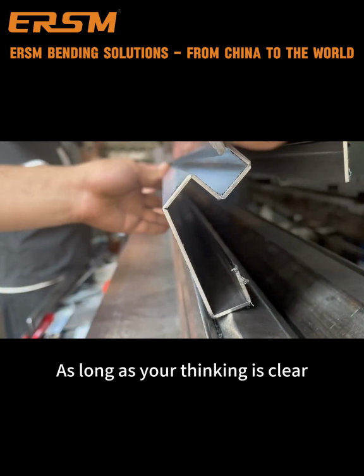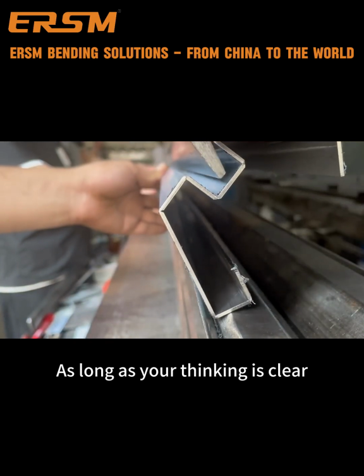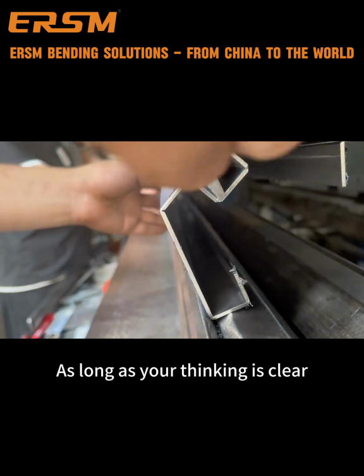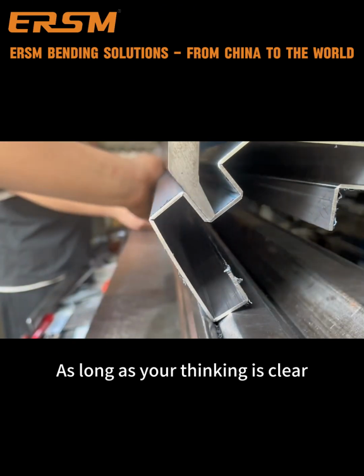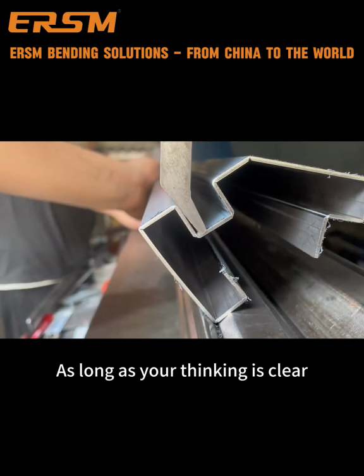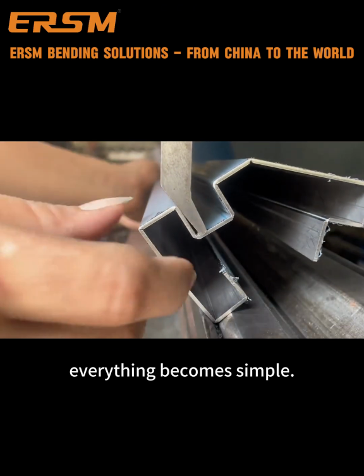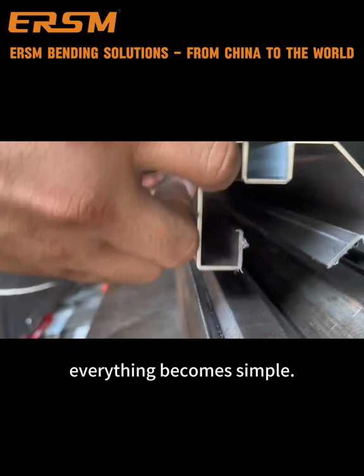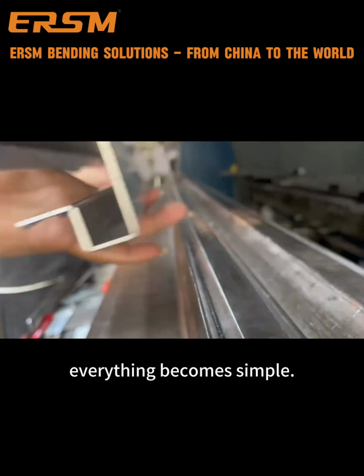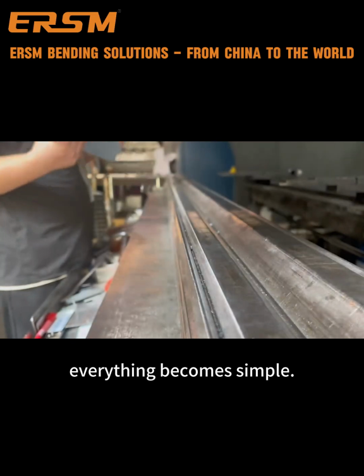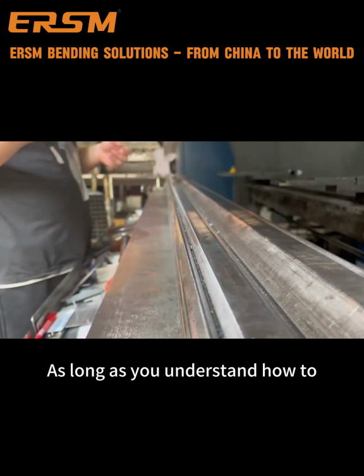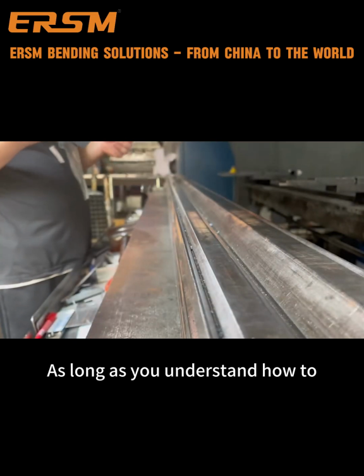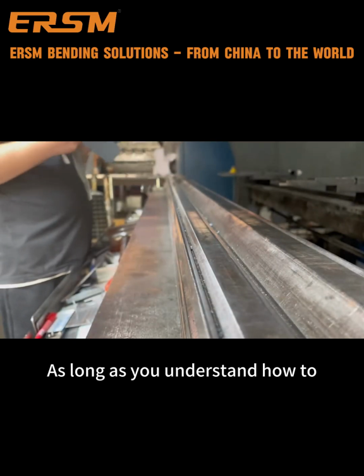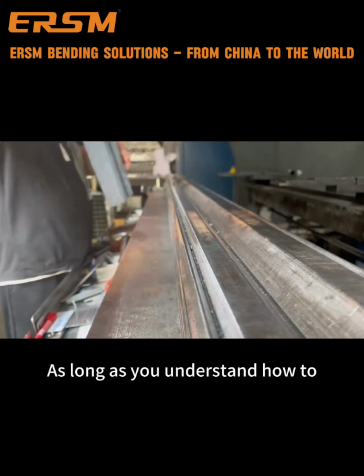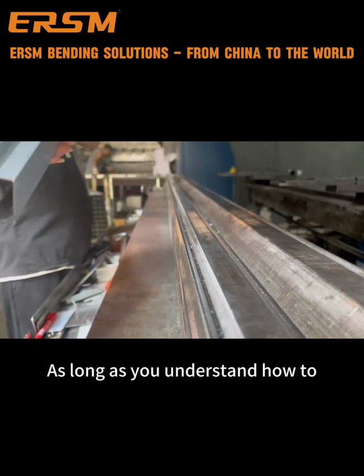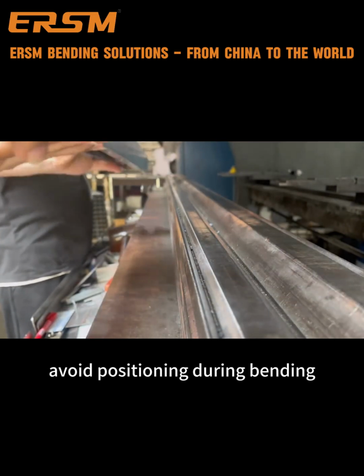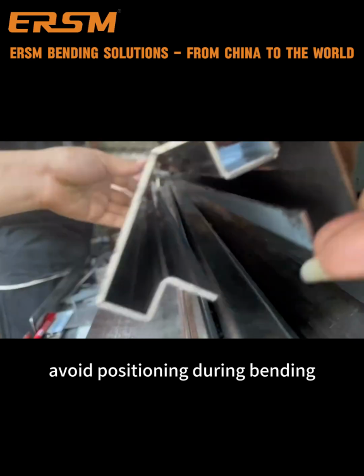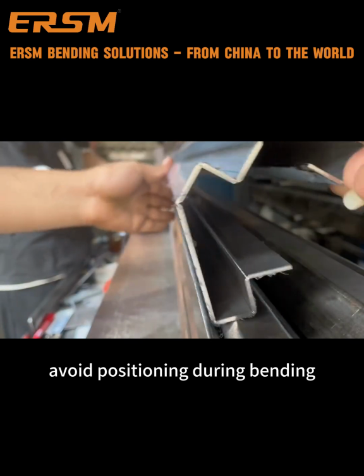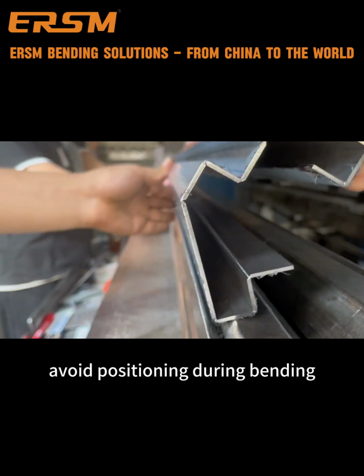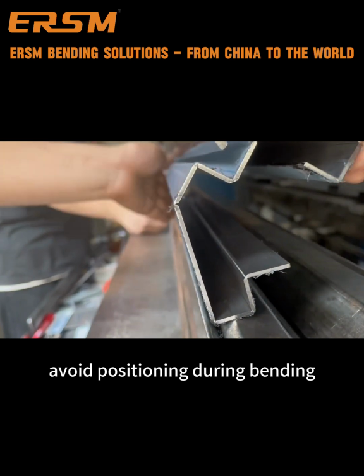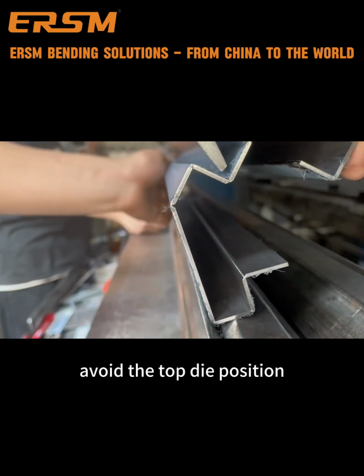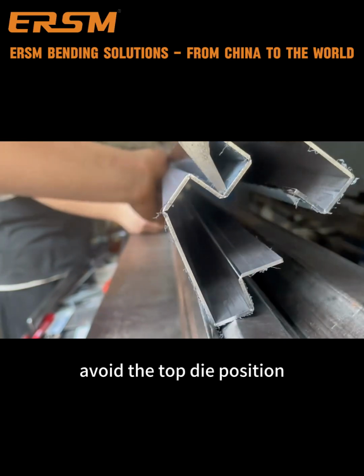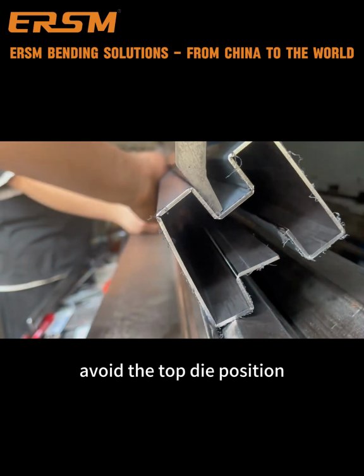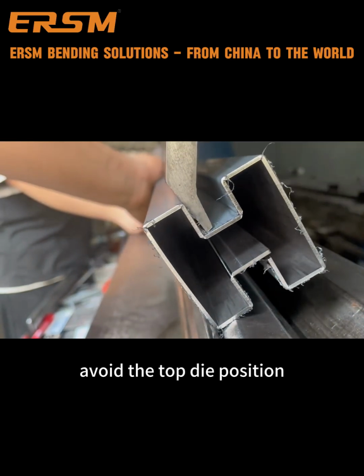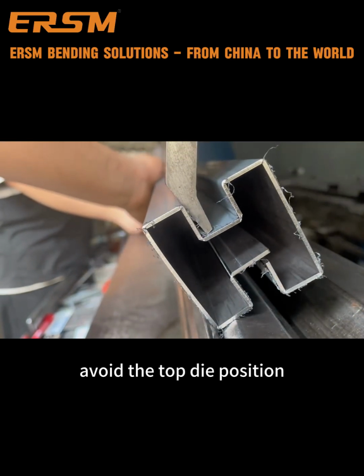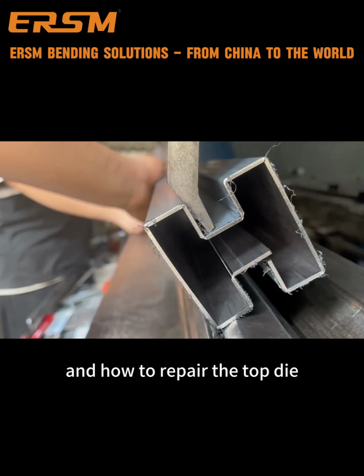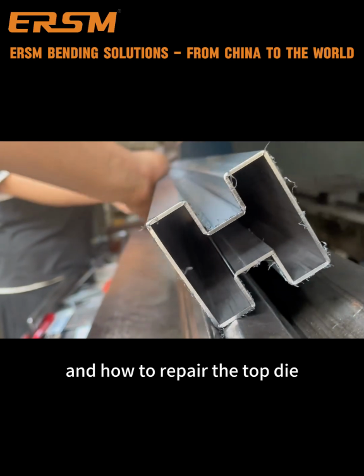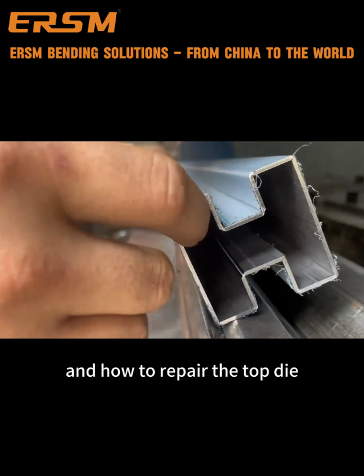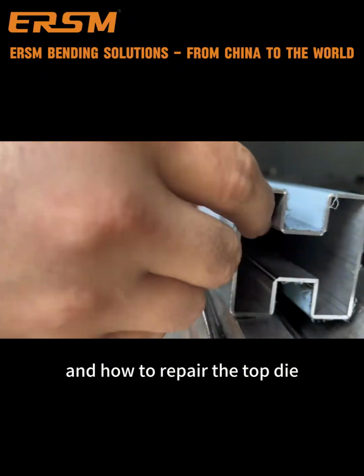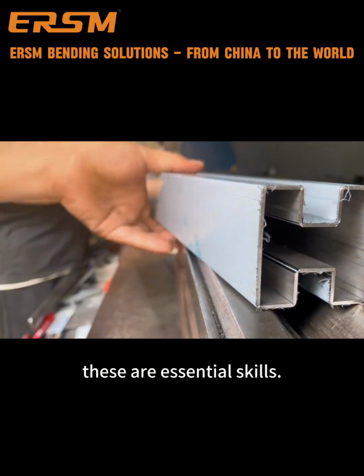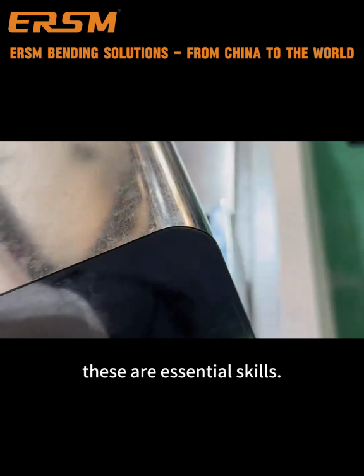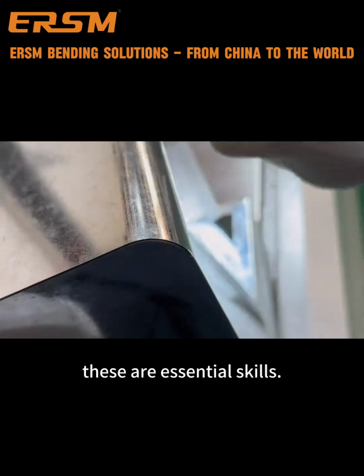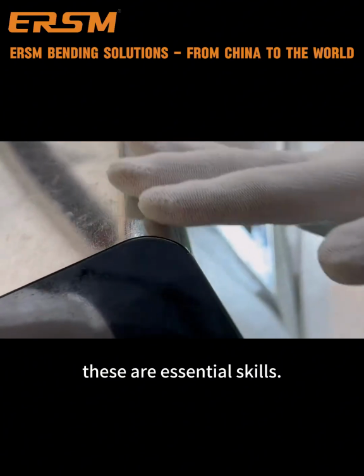As long as your thinking is clear, everything becomes simple. You need to understand how to avoid positioning during bending, how to avoid the top die position, and how to repair the top die. These are essential skills.